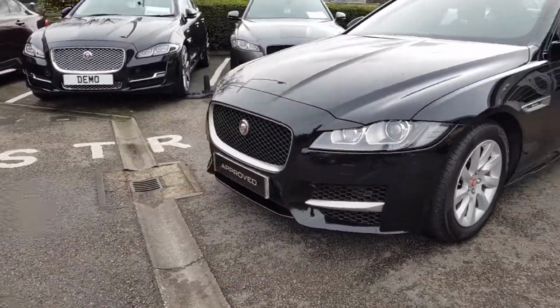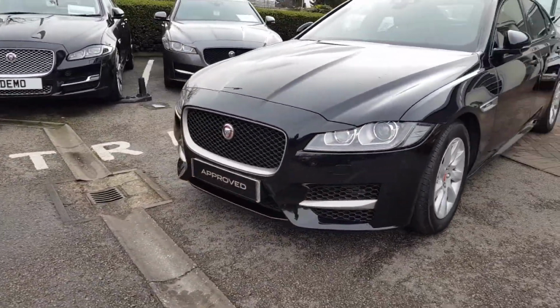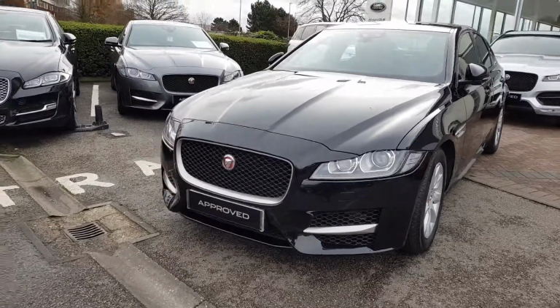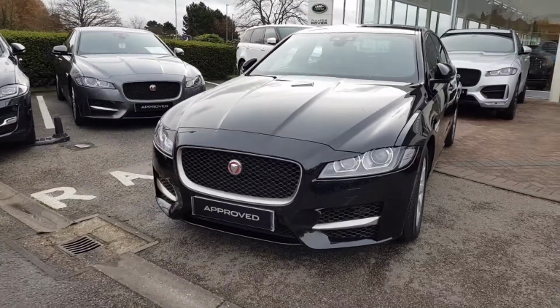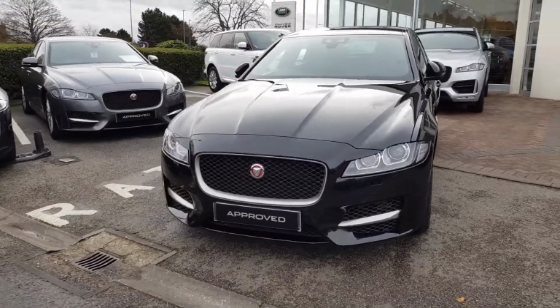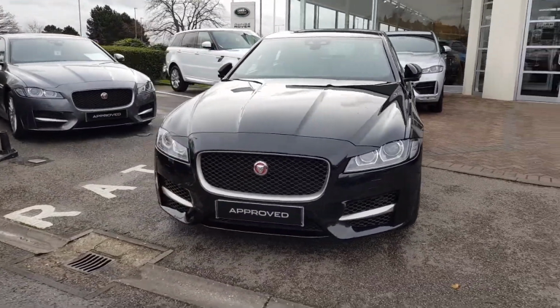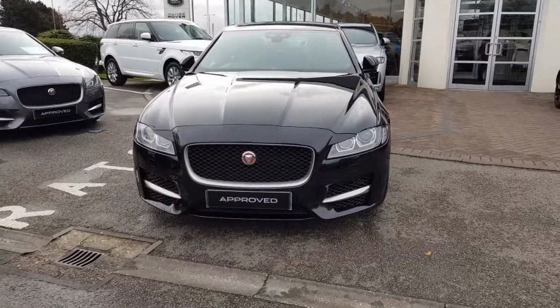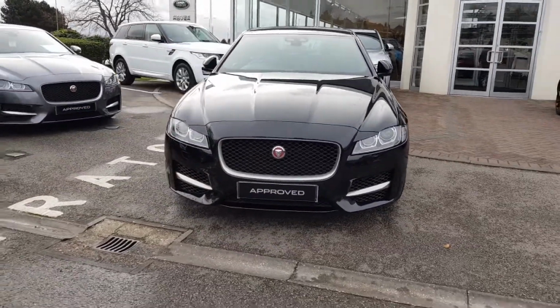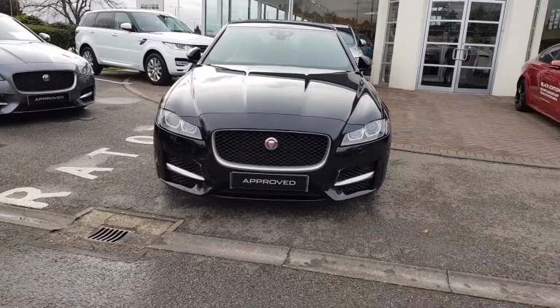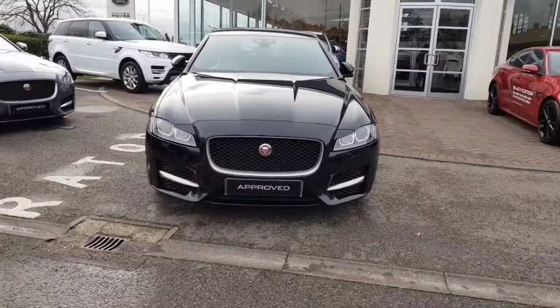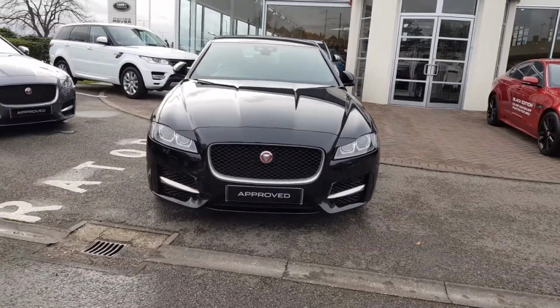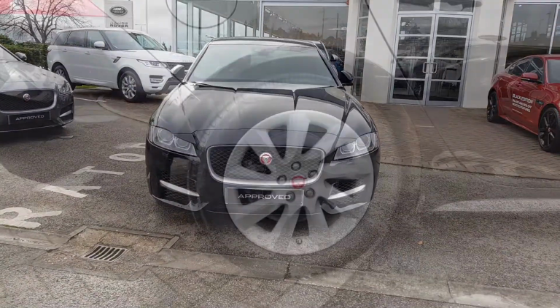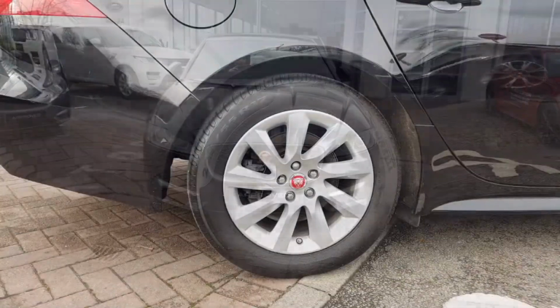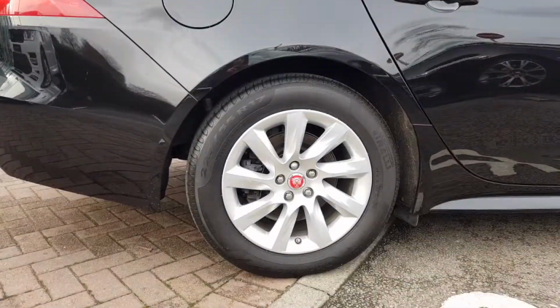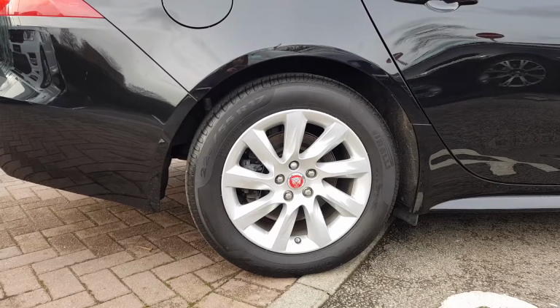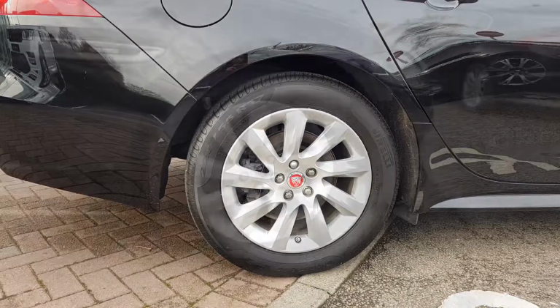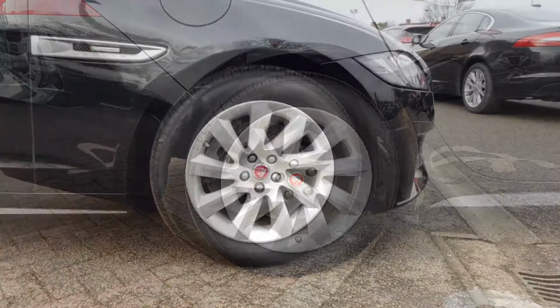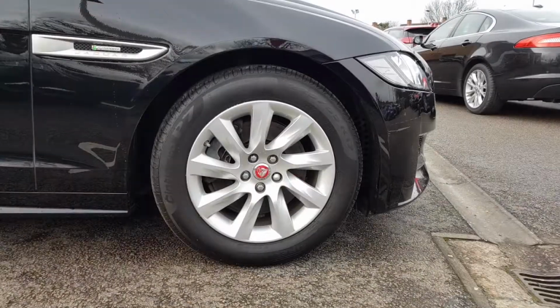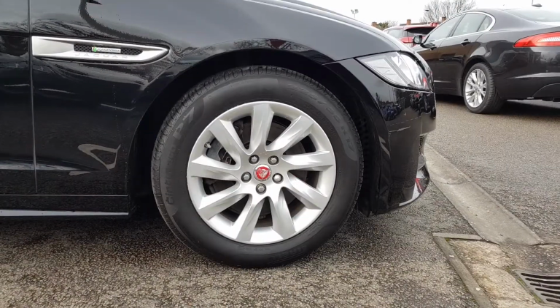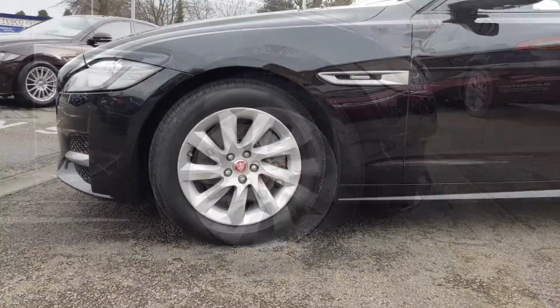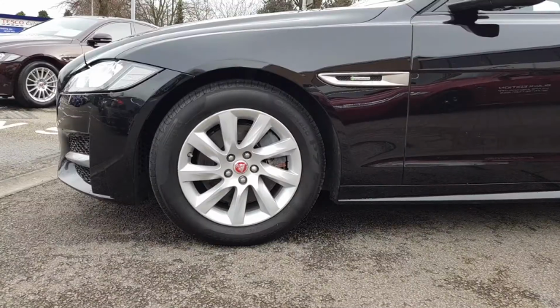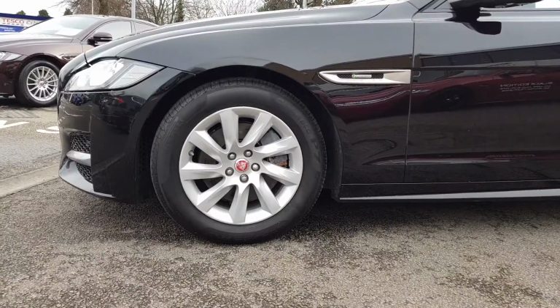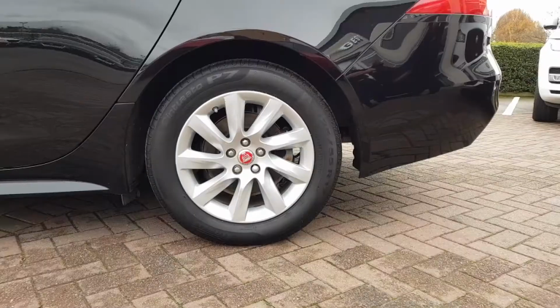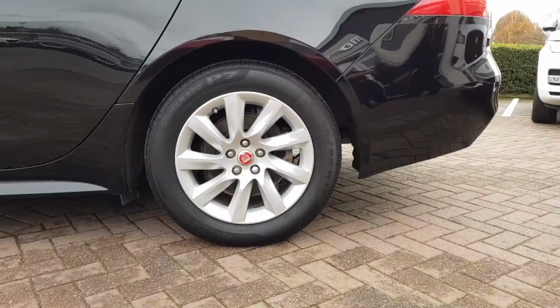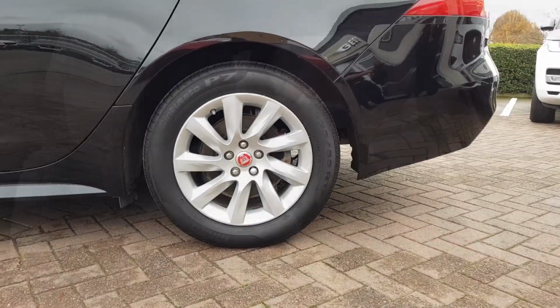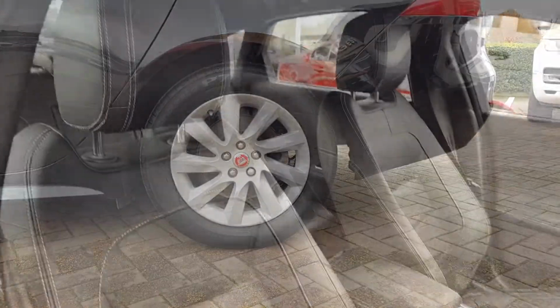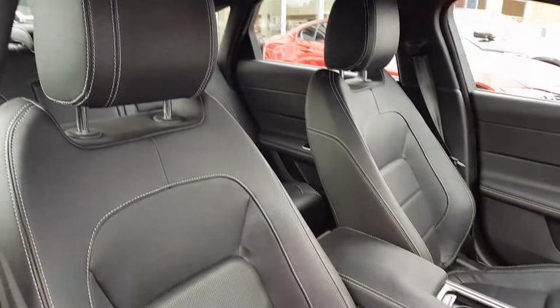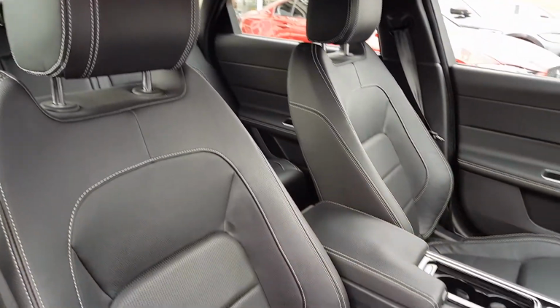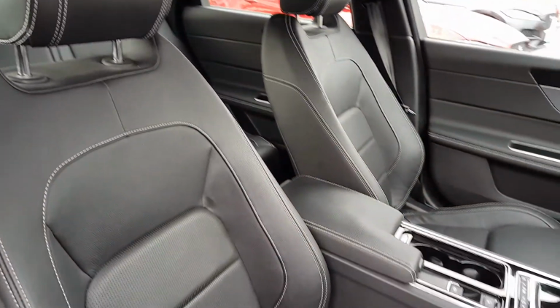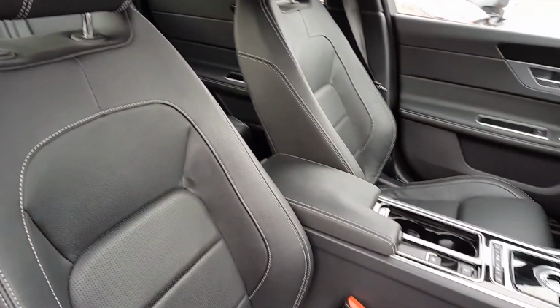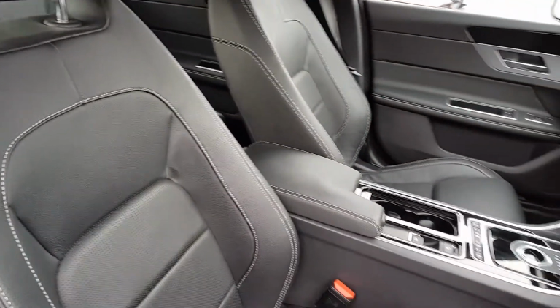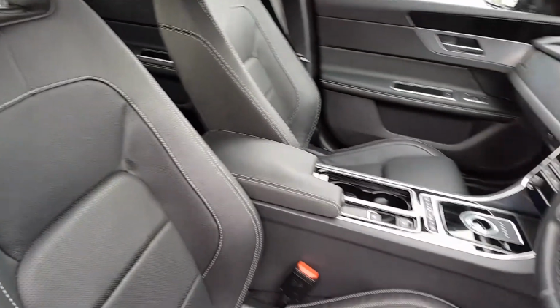At its heart beats Jaguar's brilliant 163 PS 2.0 i4 diesel engine, propelling it from a standing start to 60 miles per hour in just 8.19 seconds, whilst returning an average of over 68 miles per gallon.